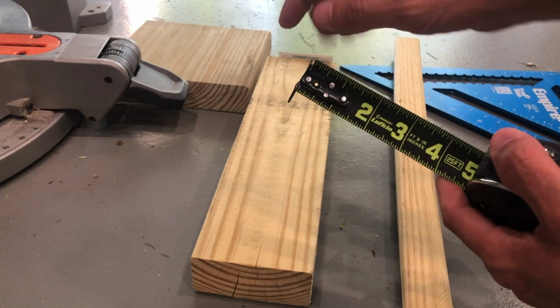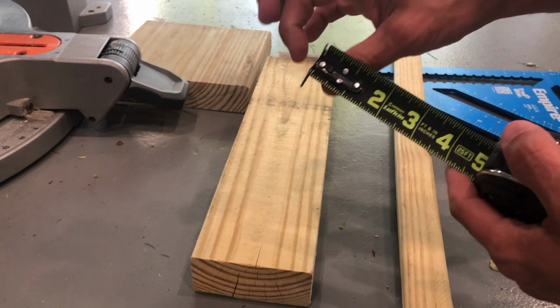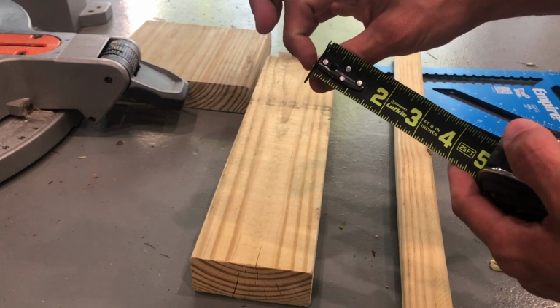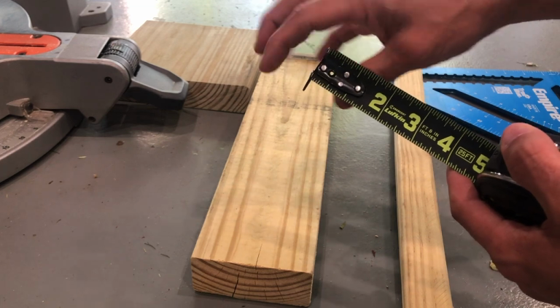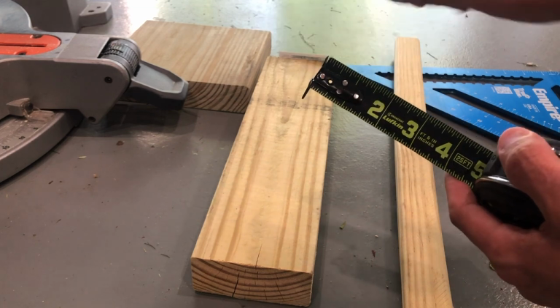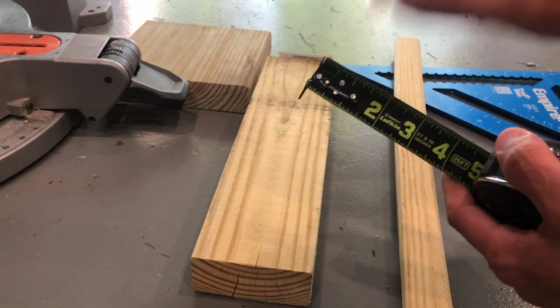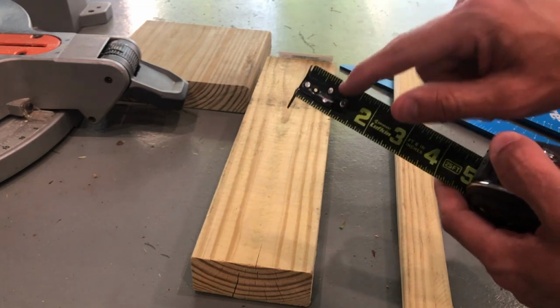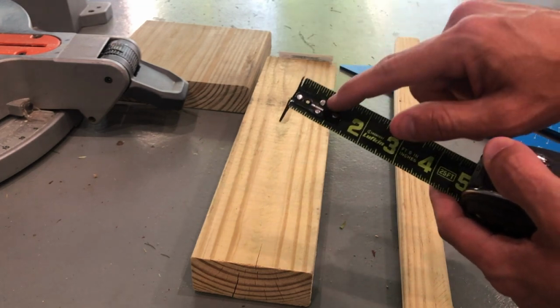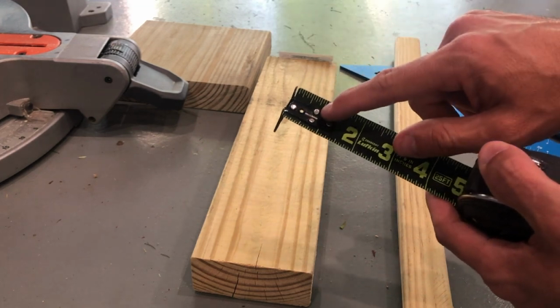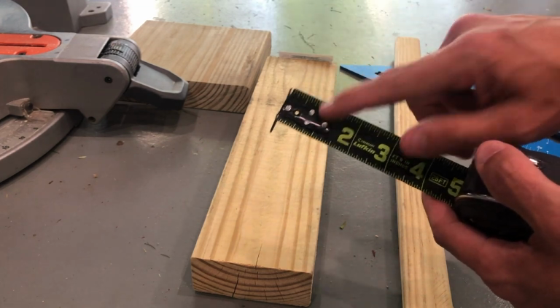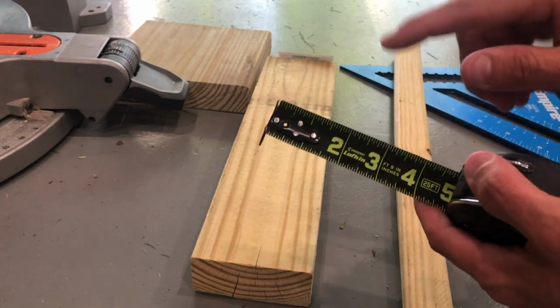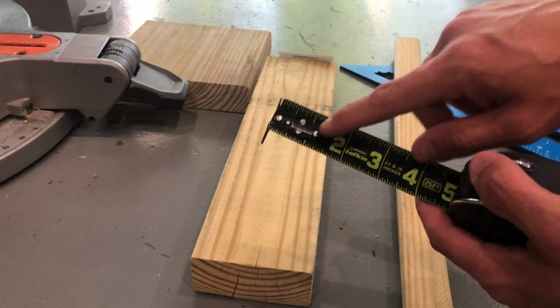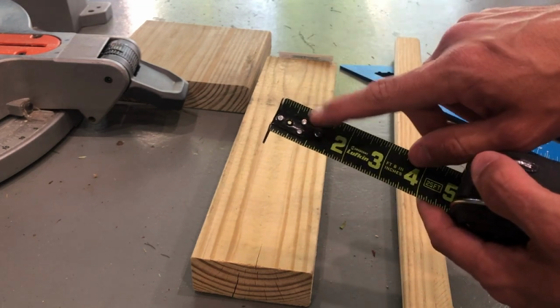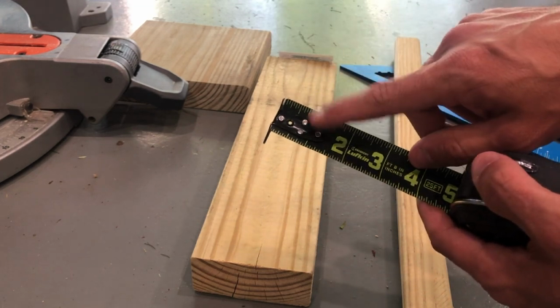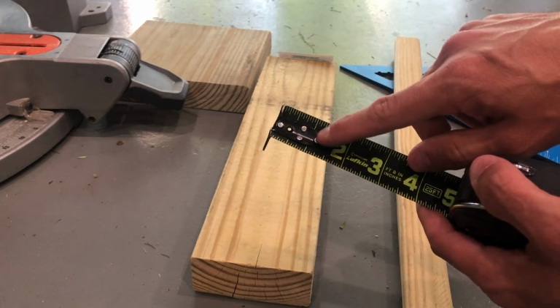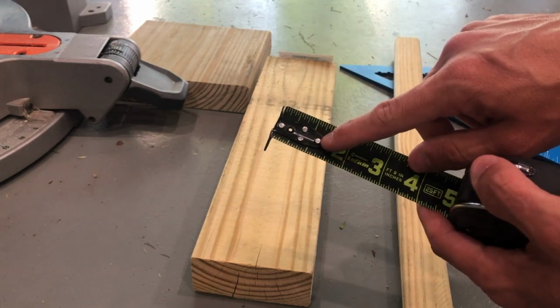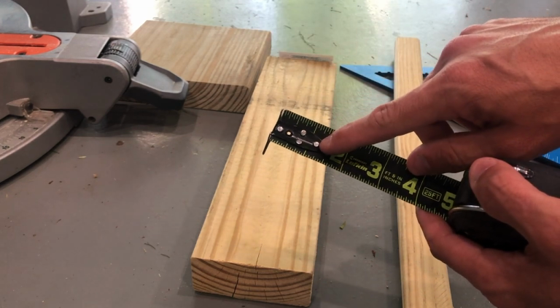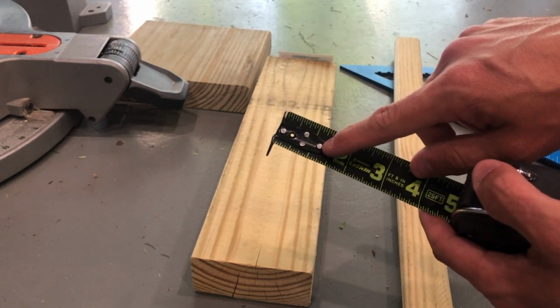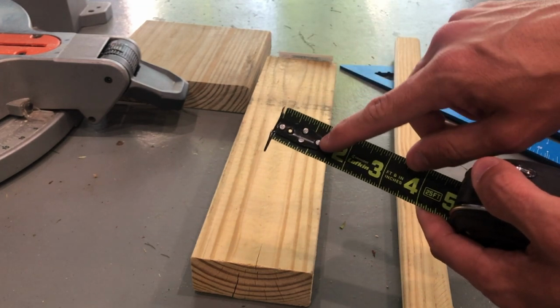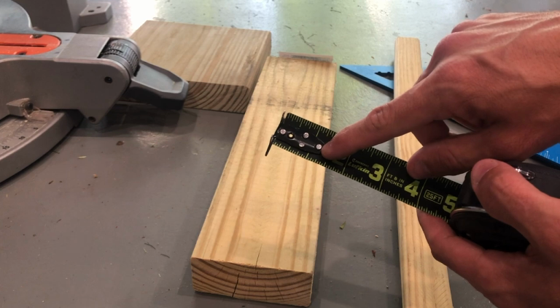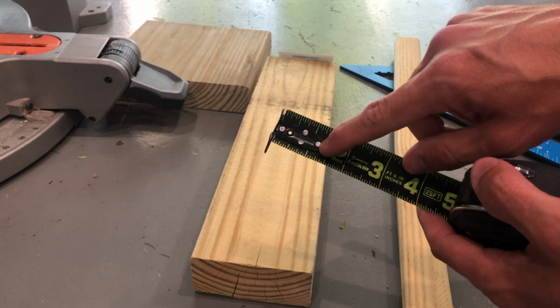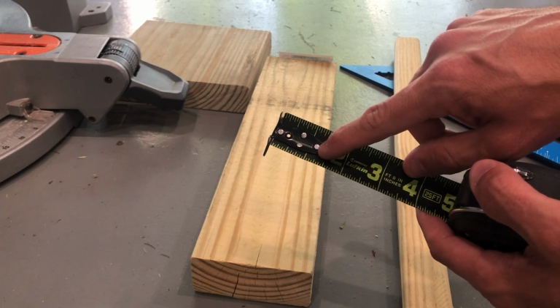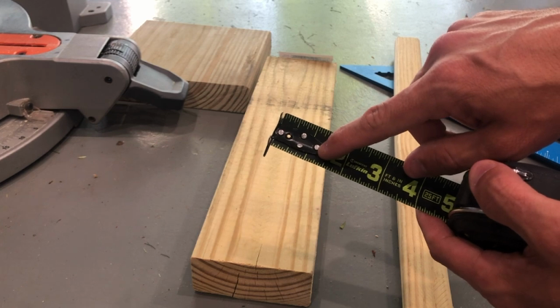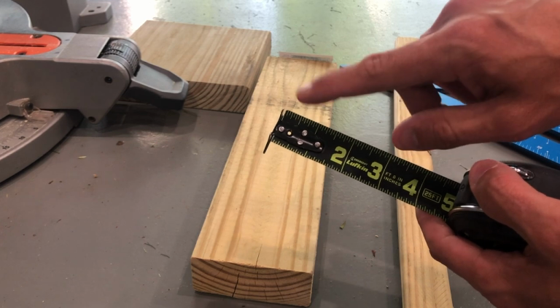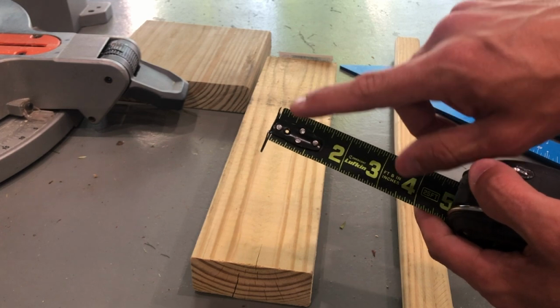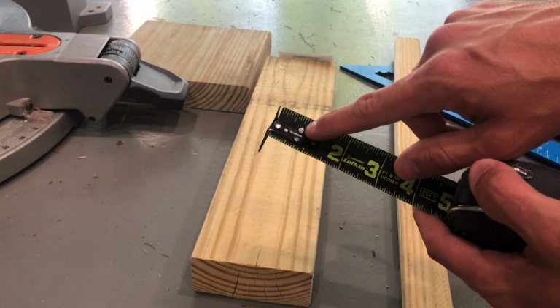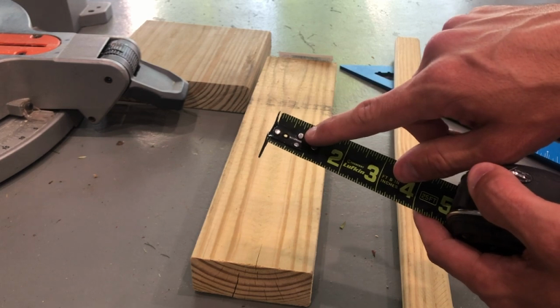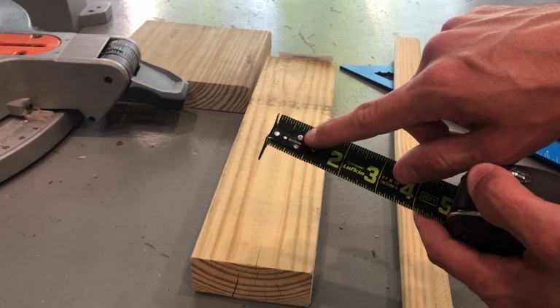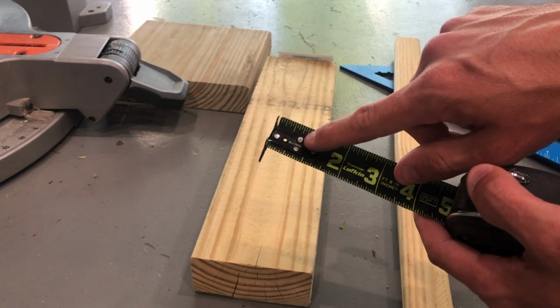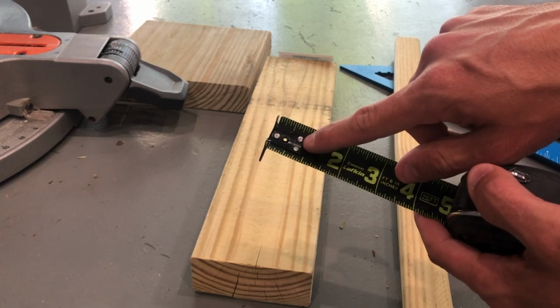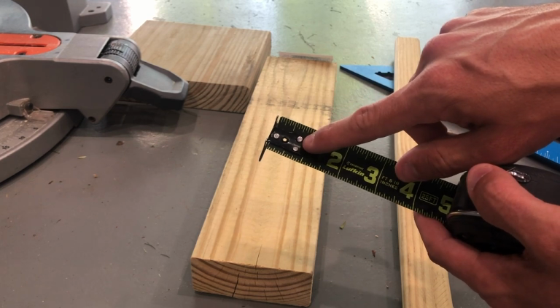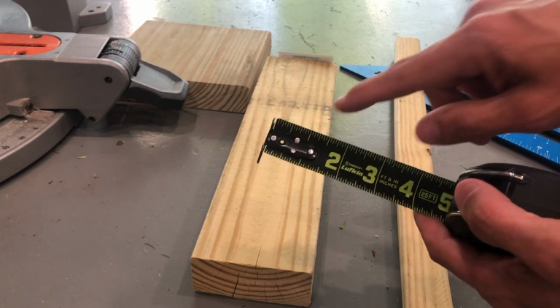If the end gets pulled out, you're going to have inaccurate measurements, and it all starts from your measurement tool. So make sure that you keep your tape measure in good shape.